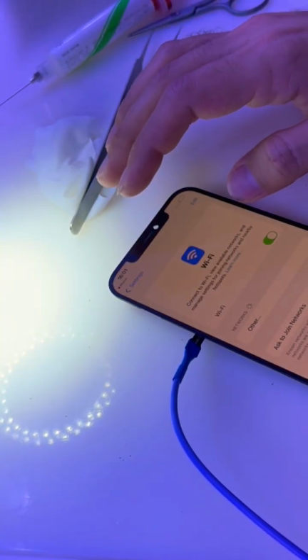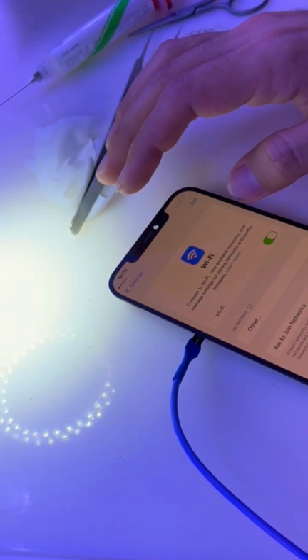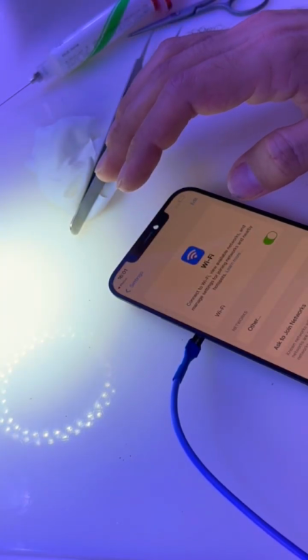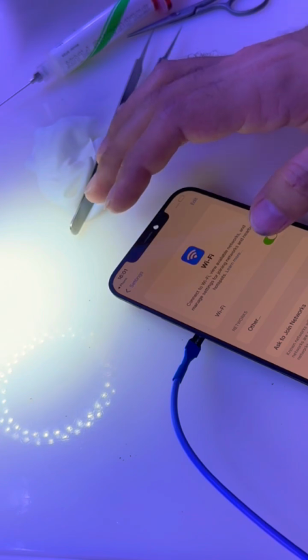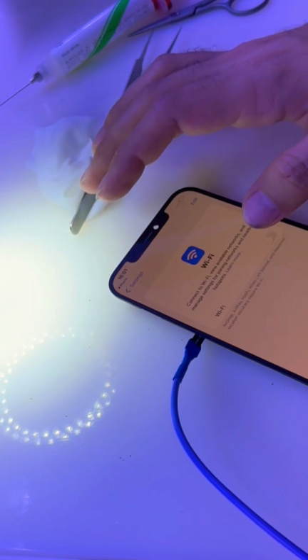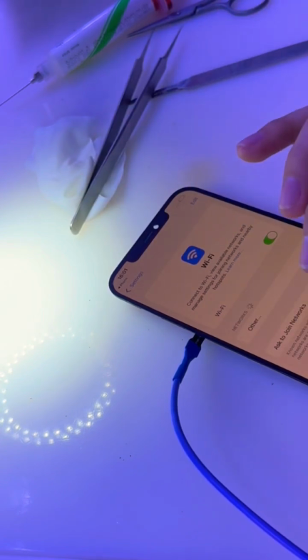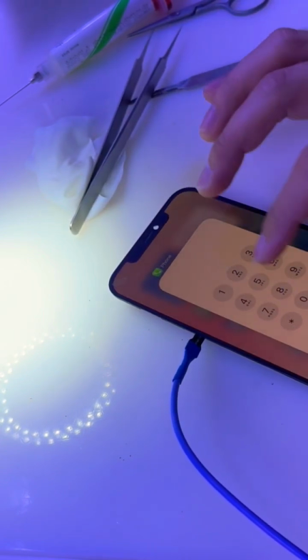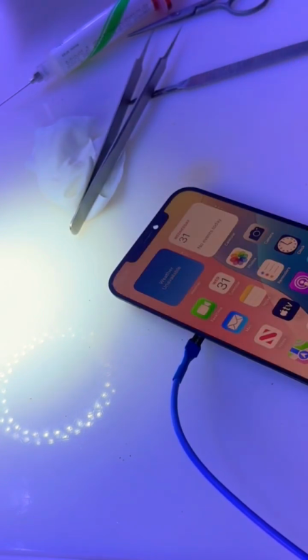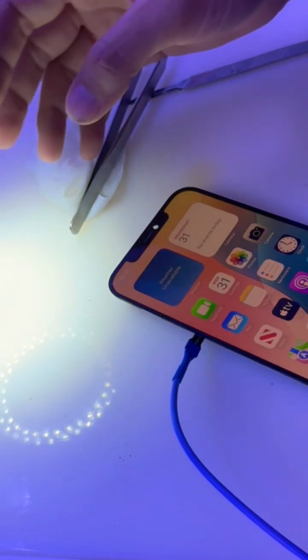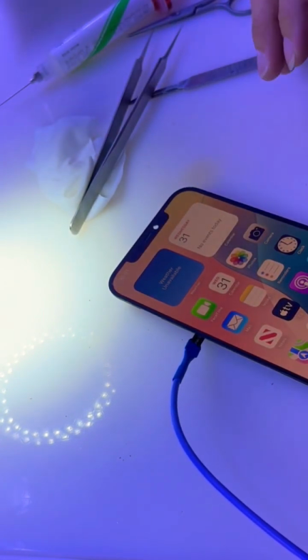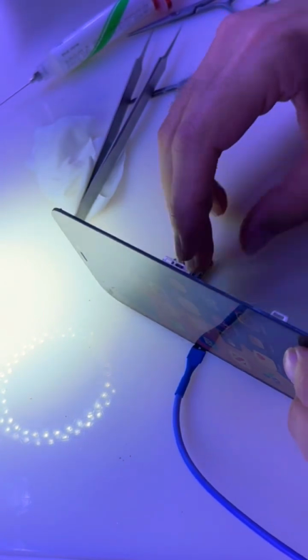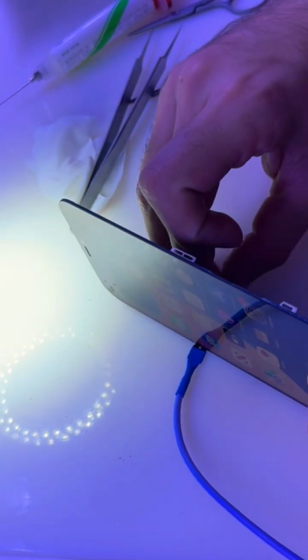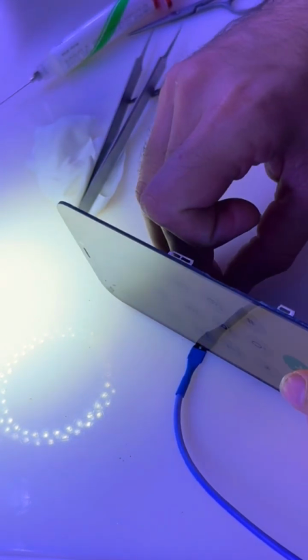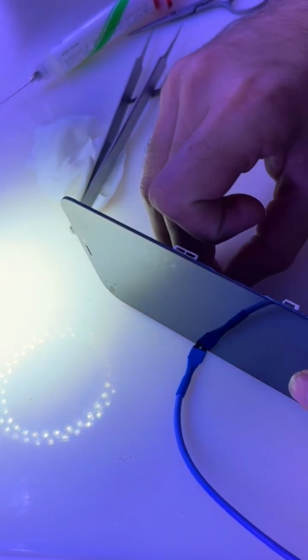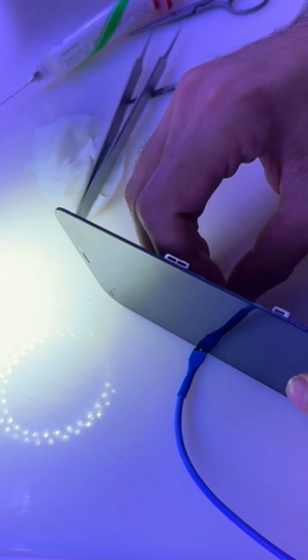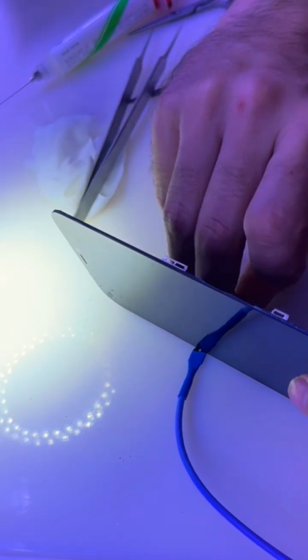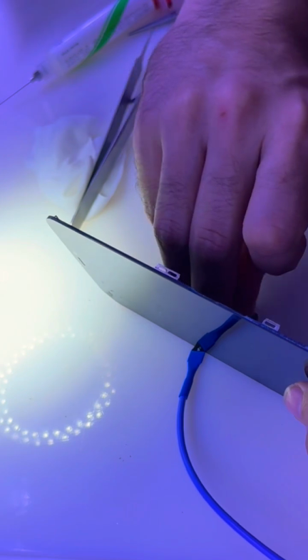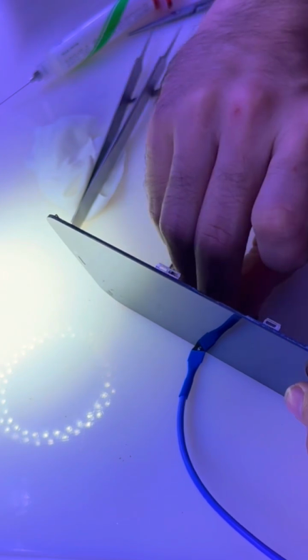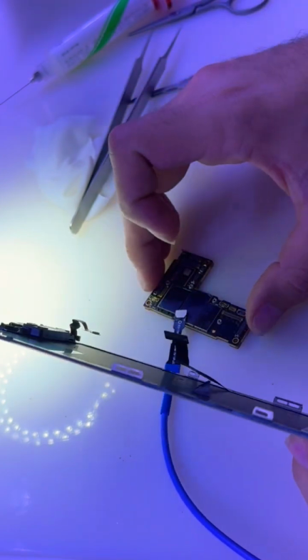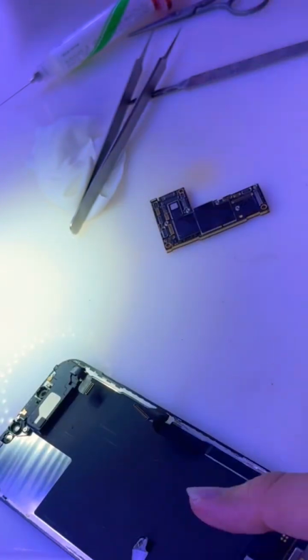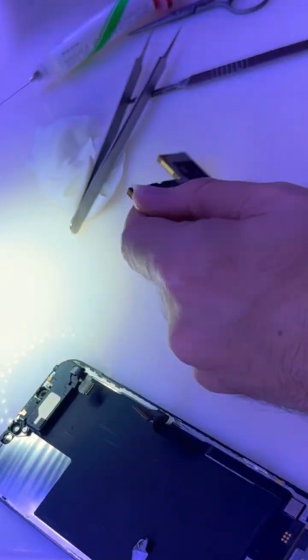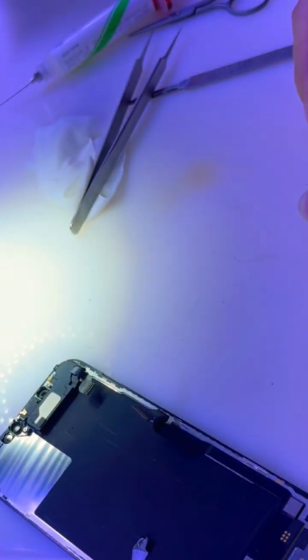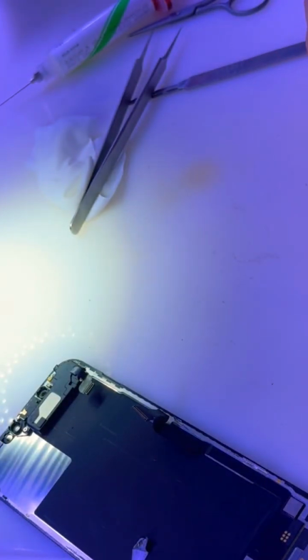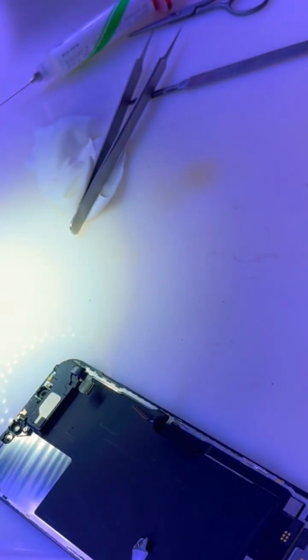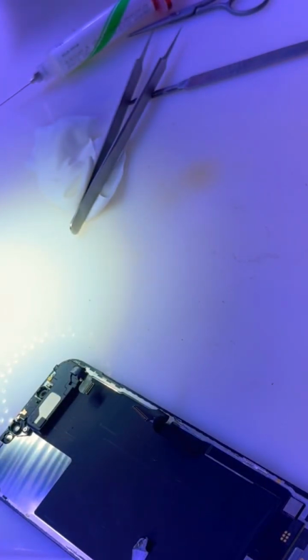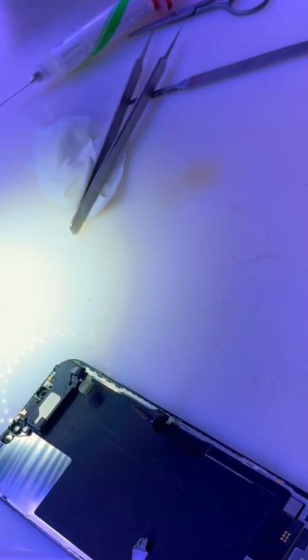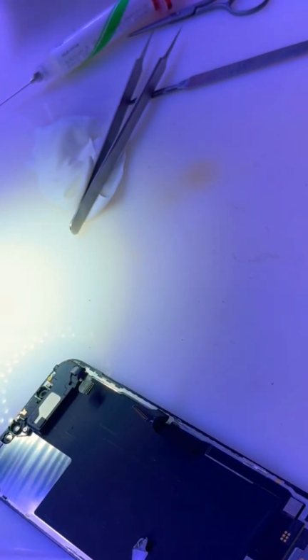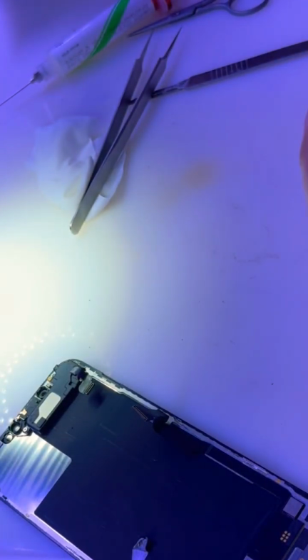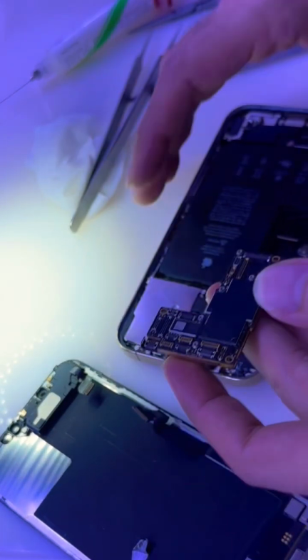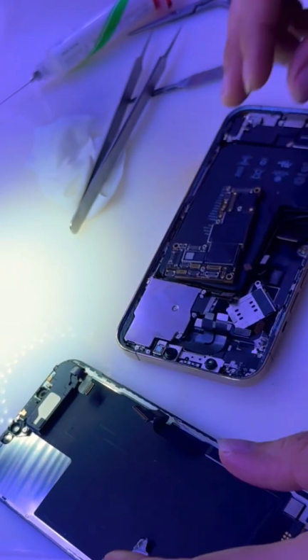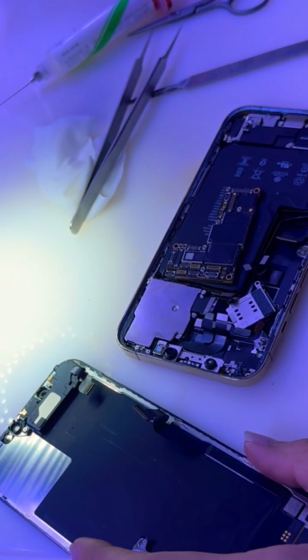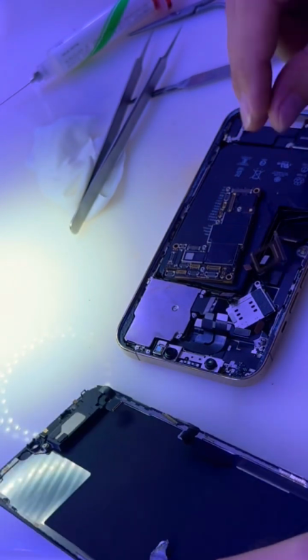That's how we do it at Phone Rescue Experts. Want to see the full step-by-step repair? The full video is on my YouTube — links in my profile. And don't forget to follow for more insane iPhone board repairs.